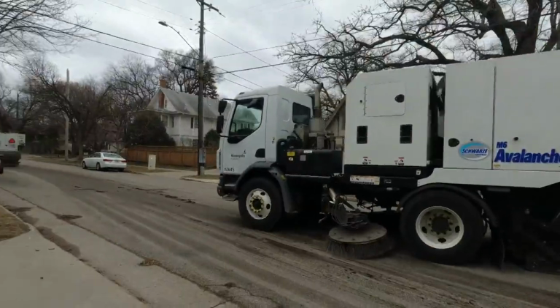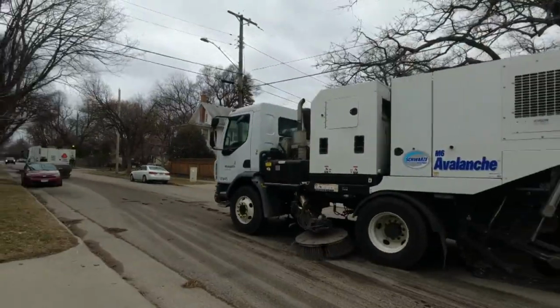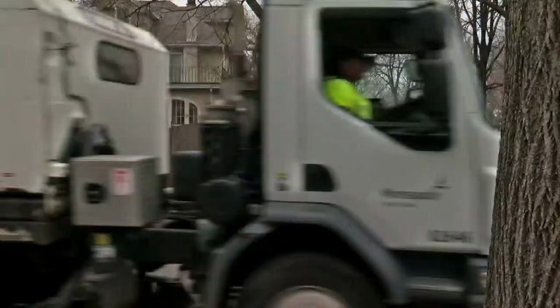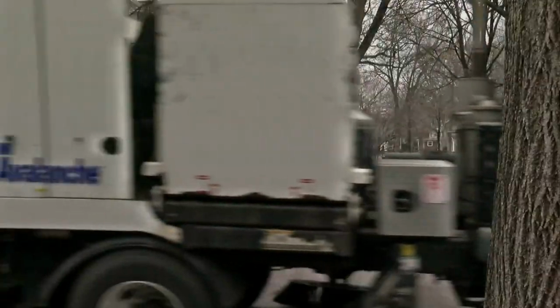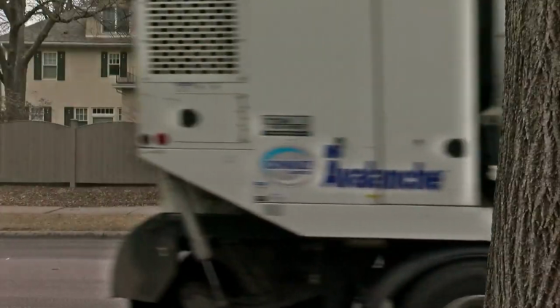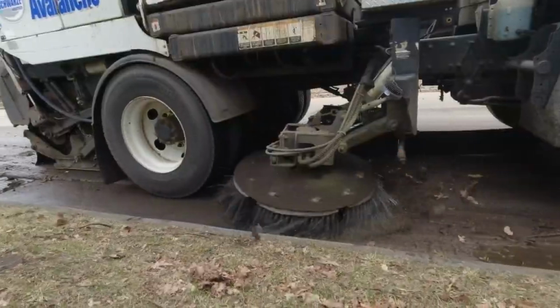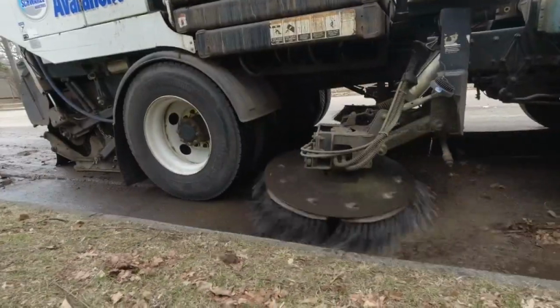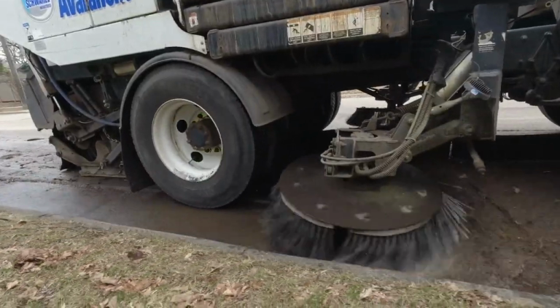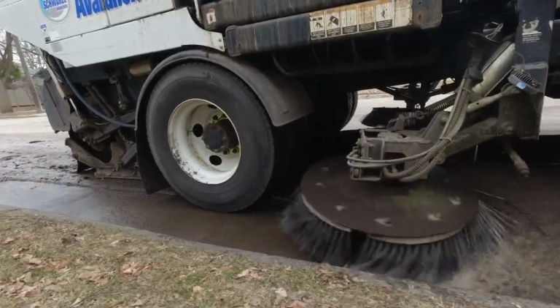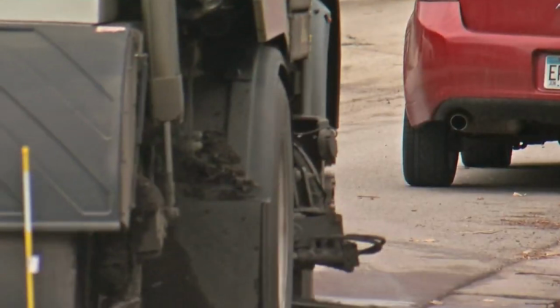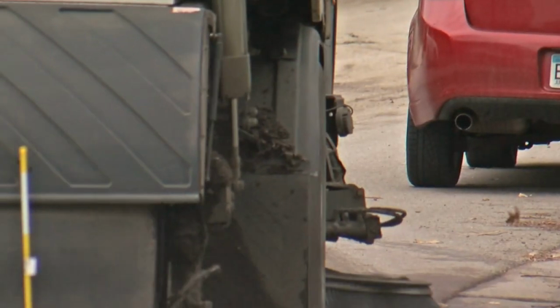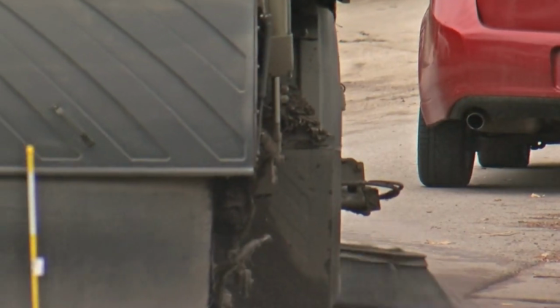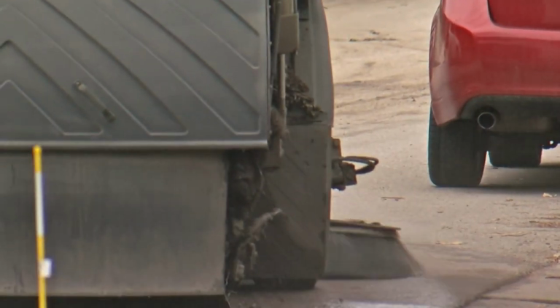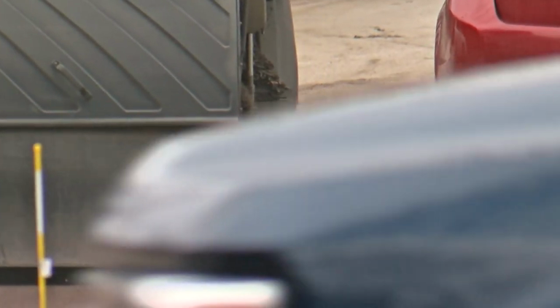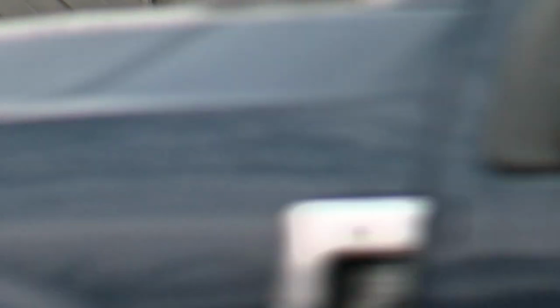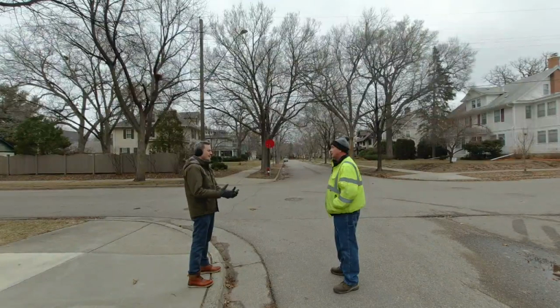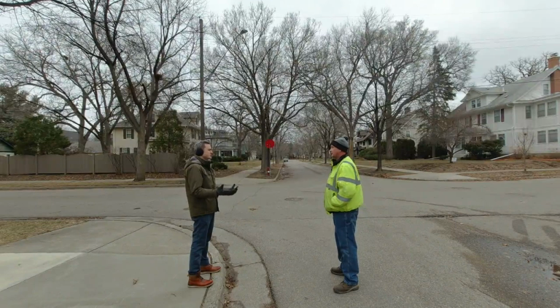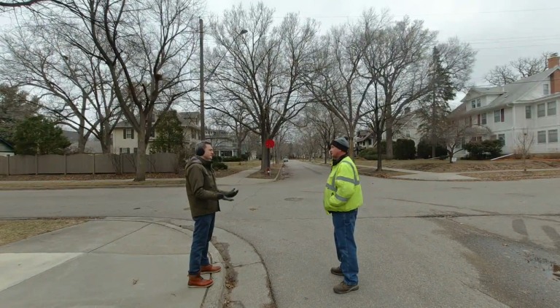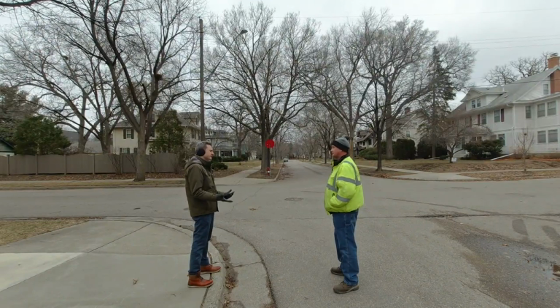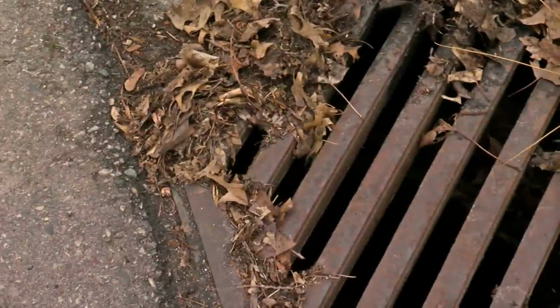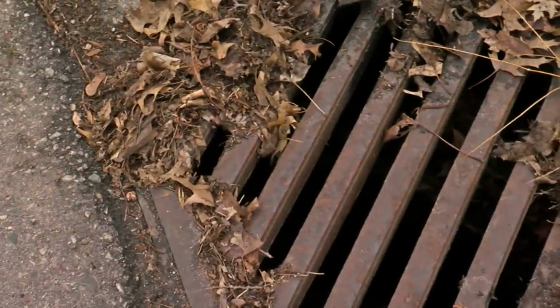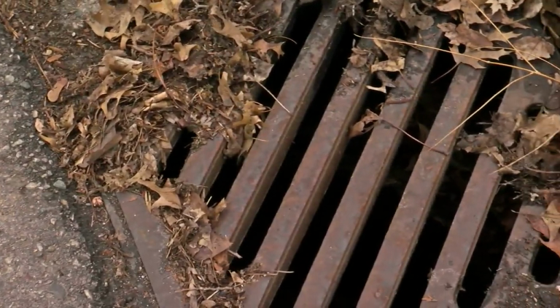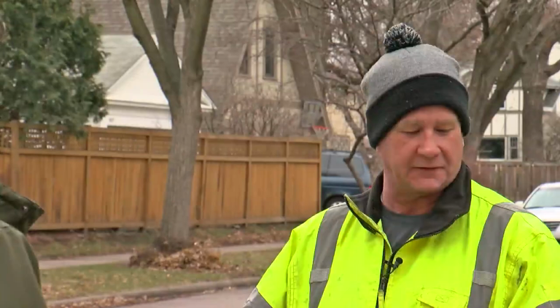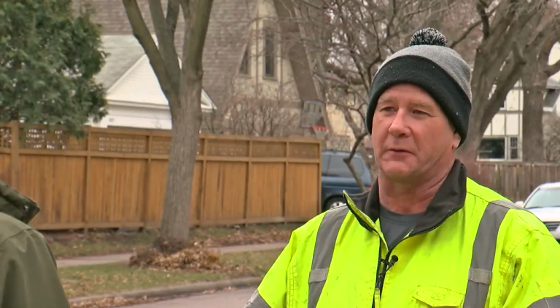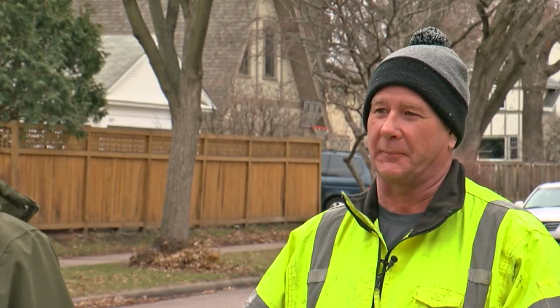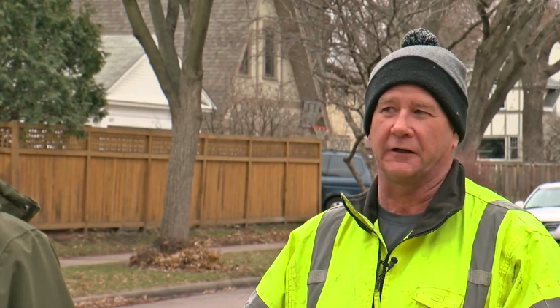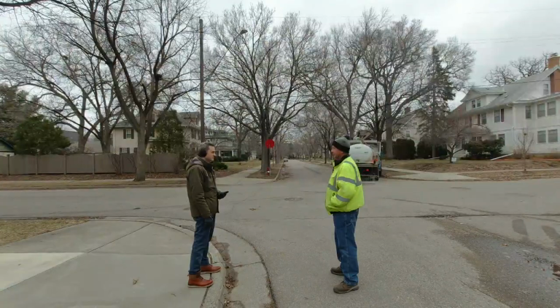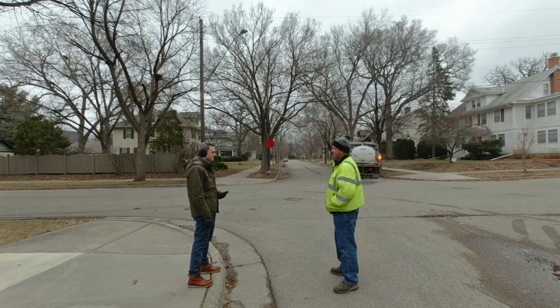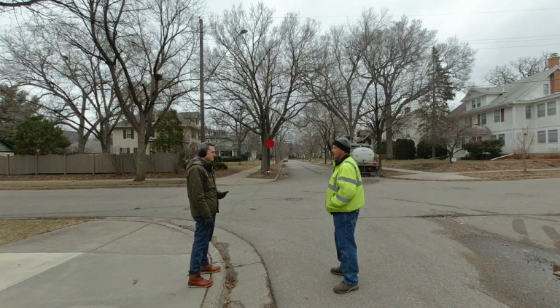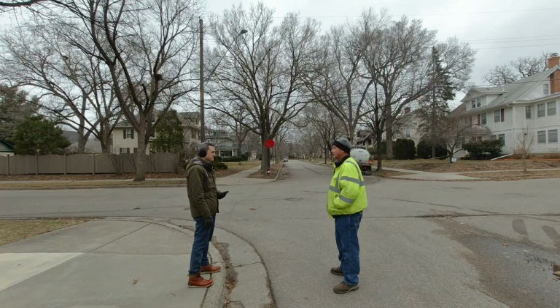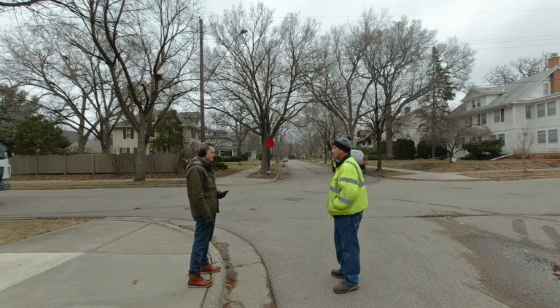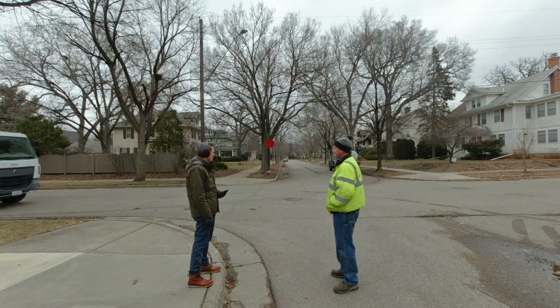Bristles bustling down the block — a sight and sound that shows spring is in the air. Why is street sweeping necessary? "We keep all the debris out of the drains, and that's why we pick it up every year." Ted Davison is a supervisor with Minneapolis Public Works.